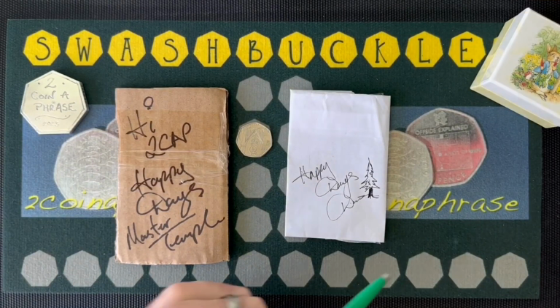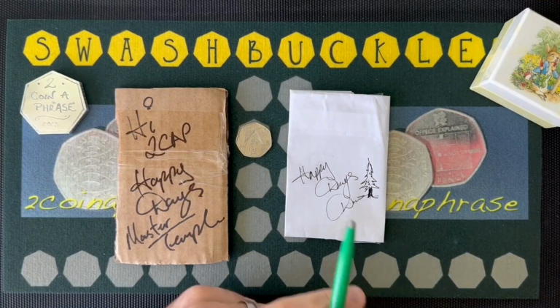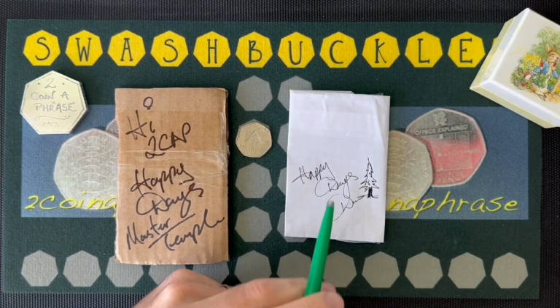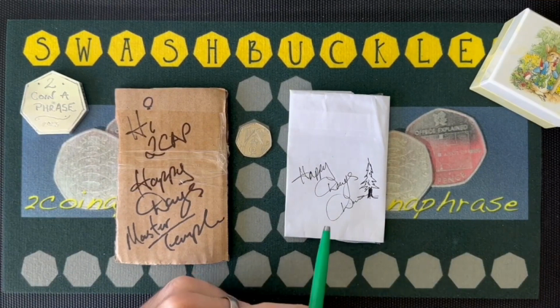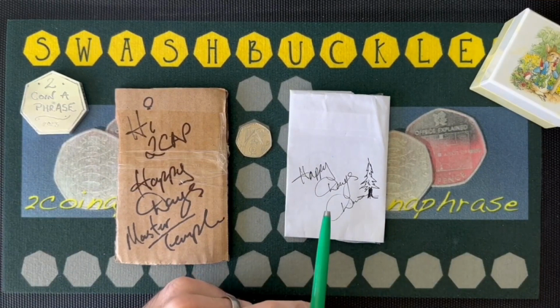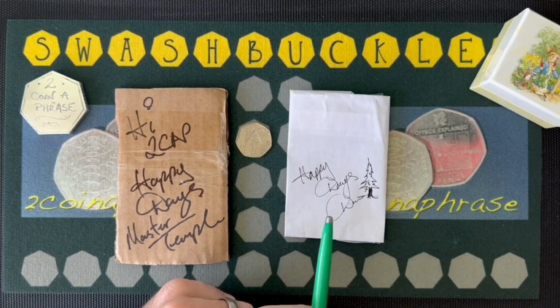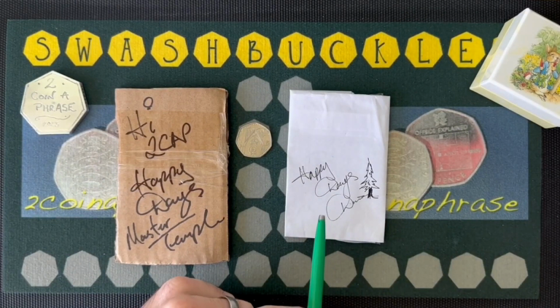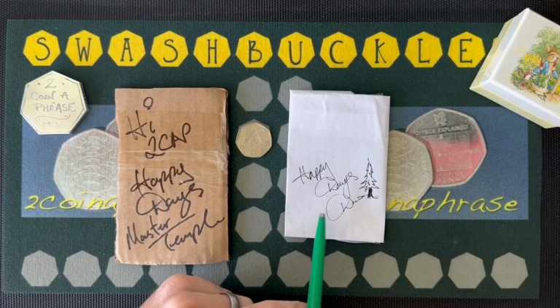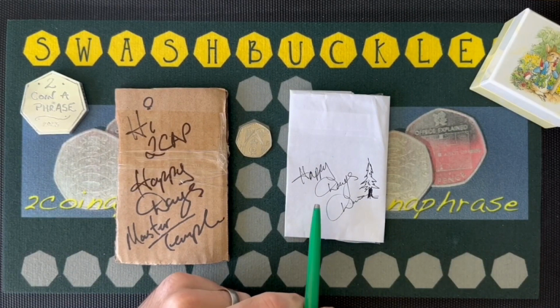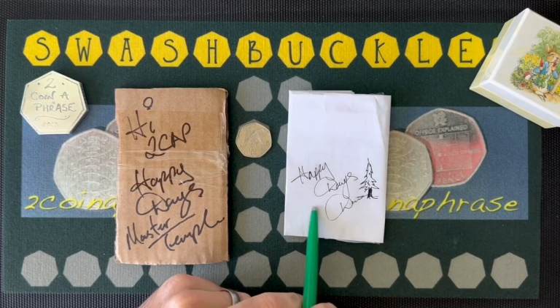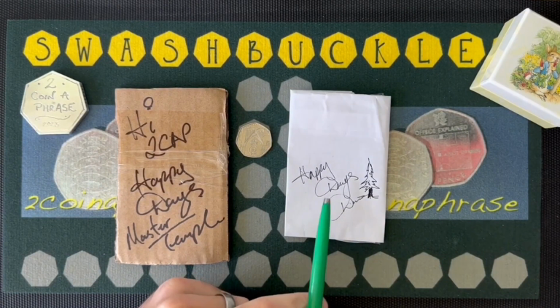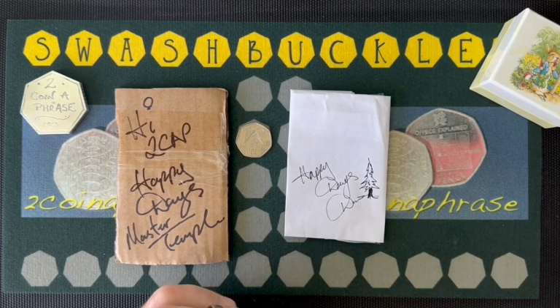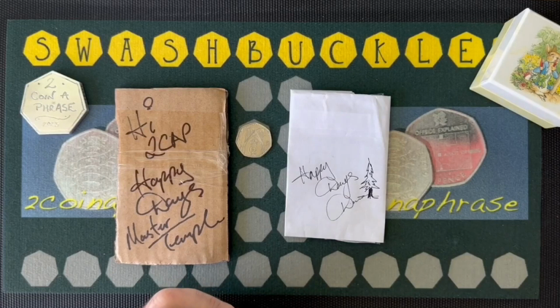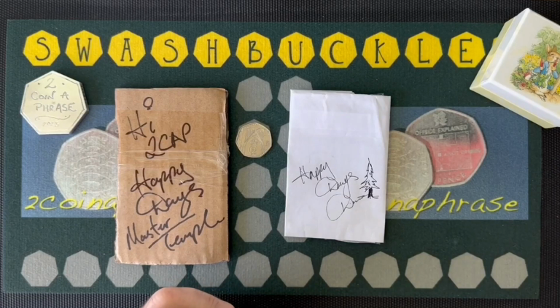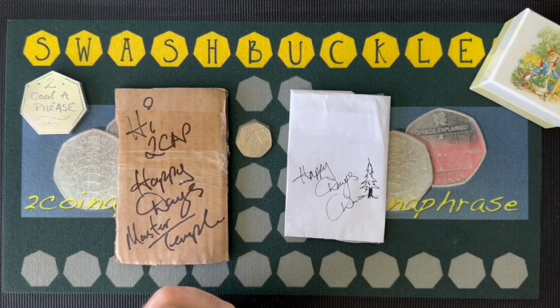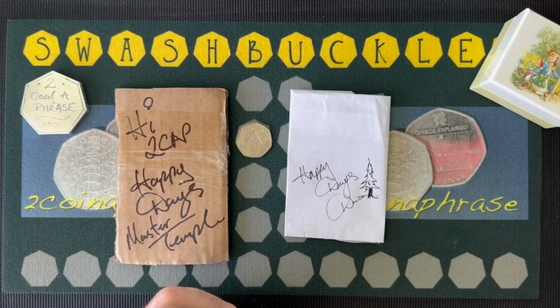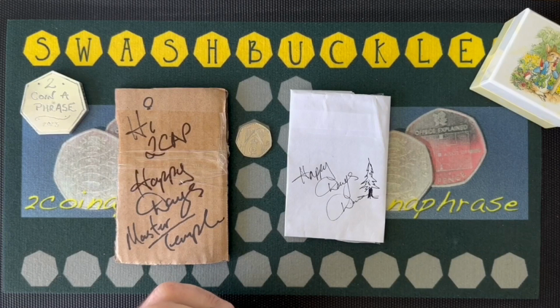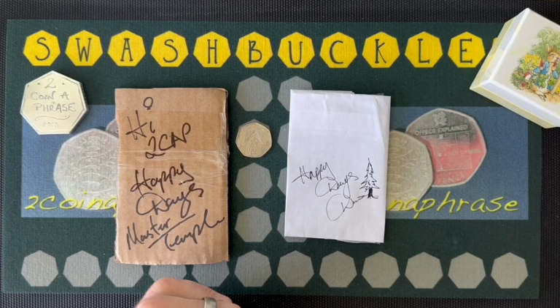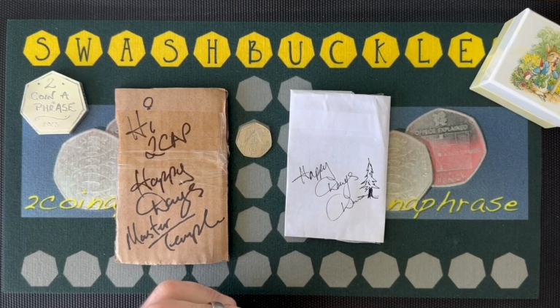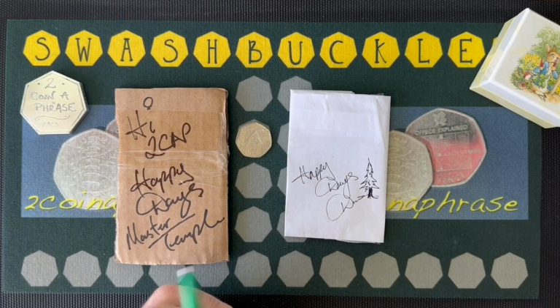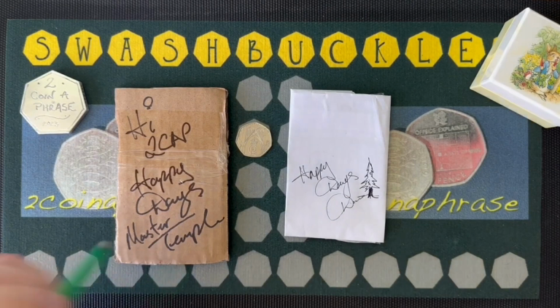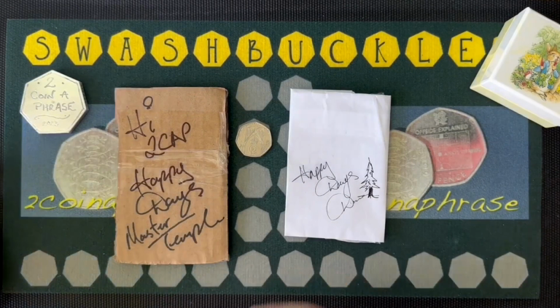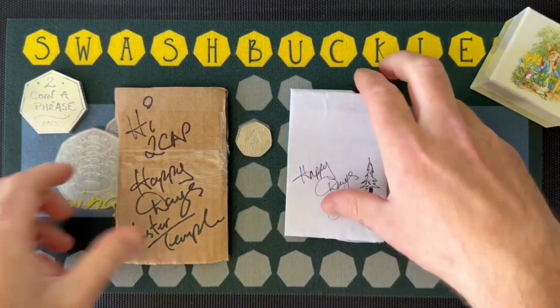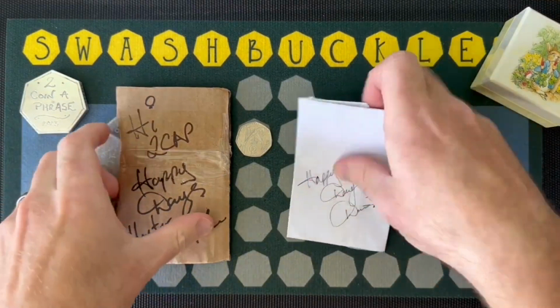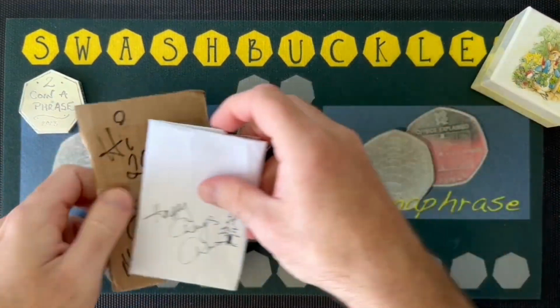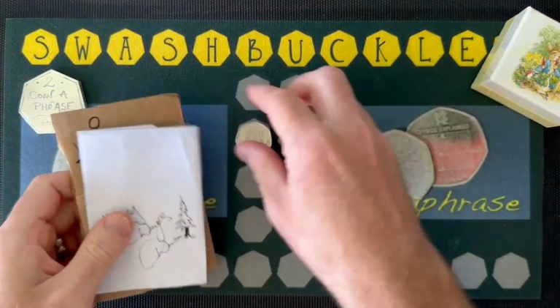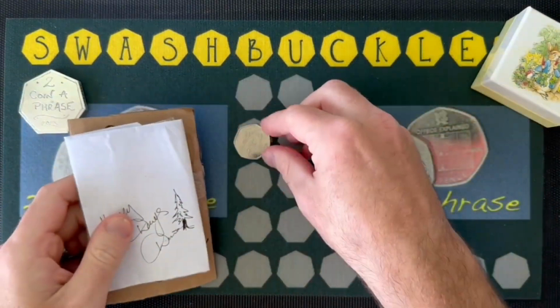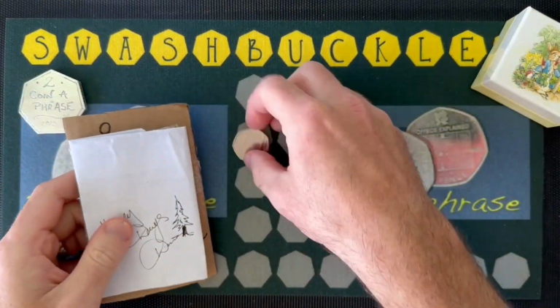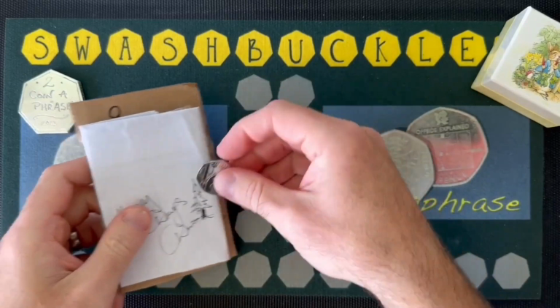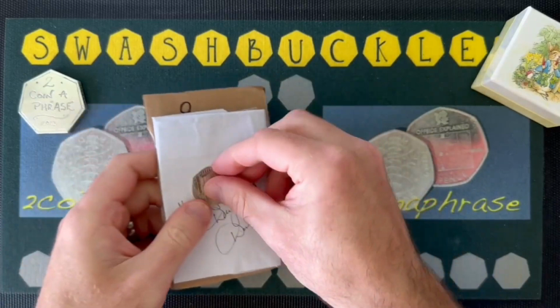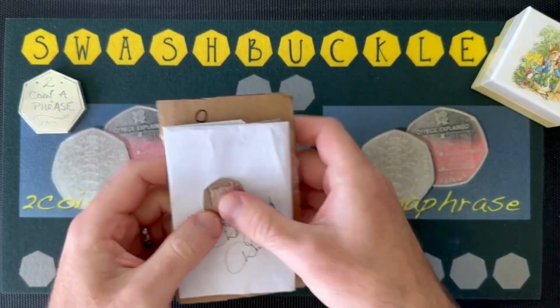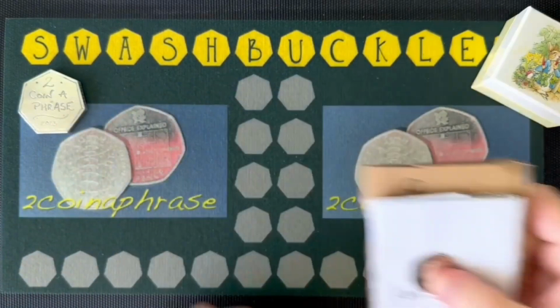Rant over. Go and check out Master Temple's painting channel — he's already painted a fabulous memento of the Sycamore Gap. Anyway, this is a coin channel.